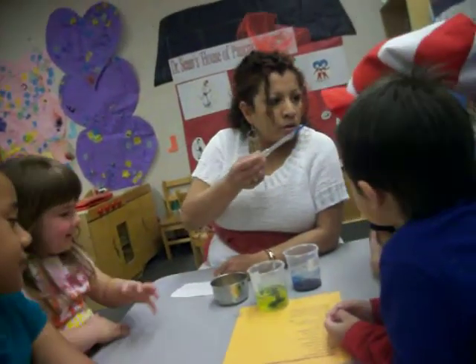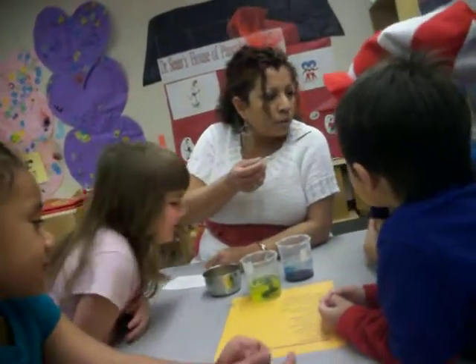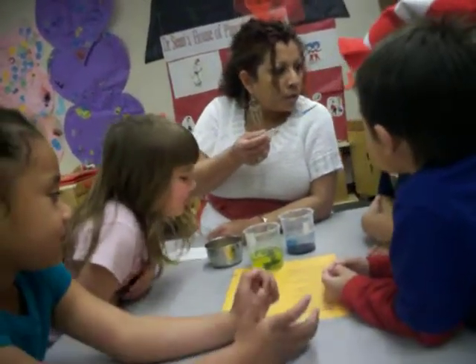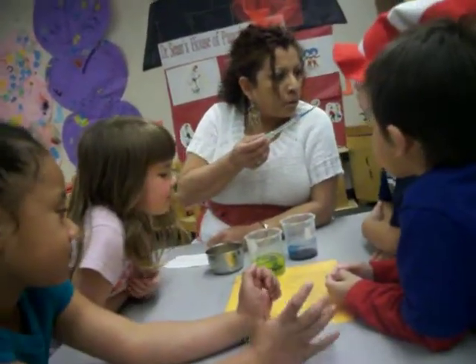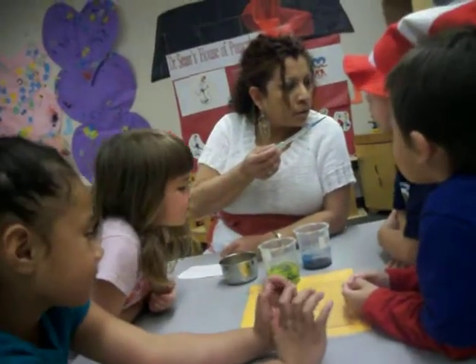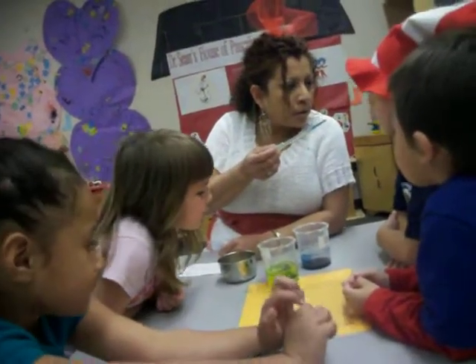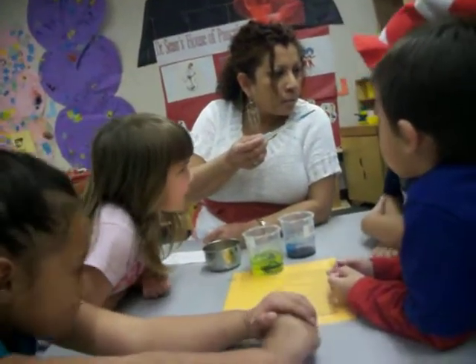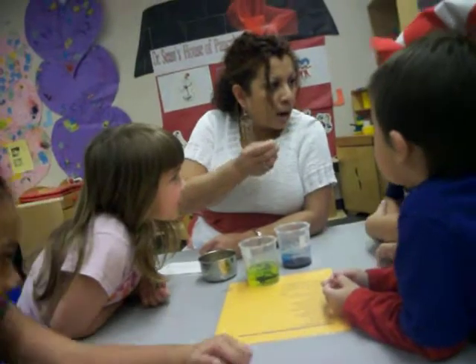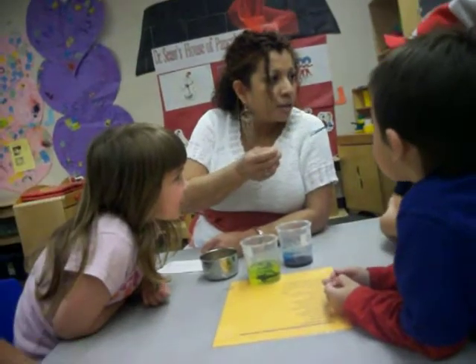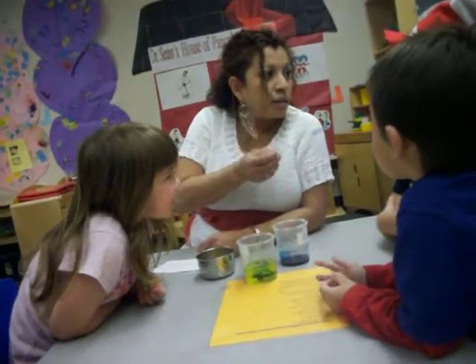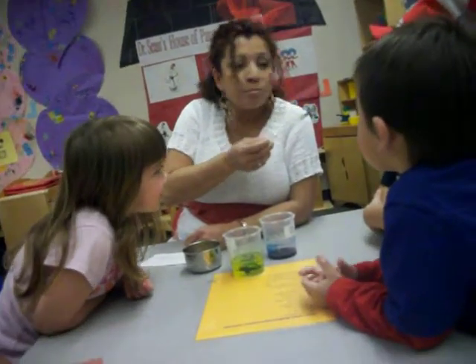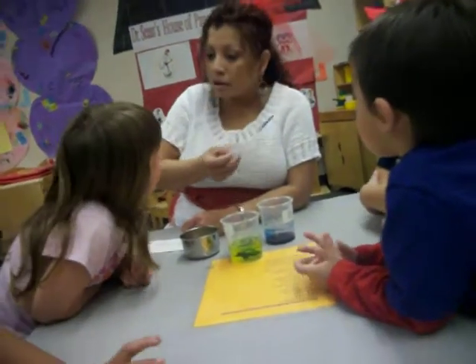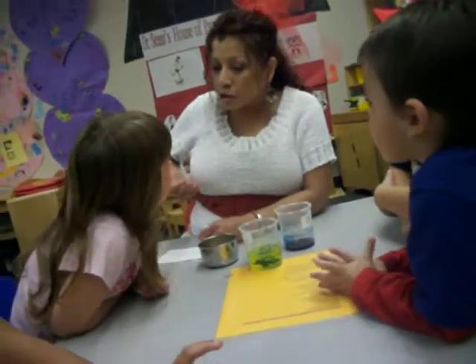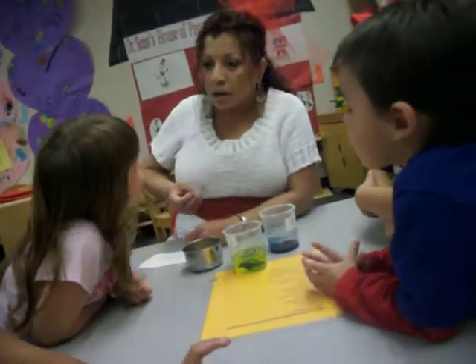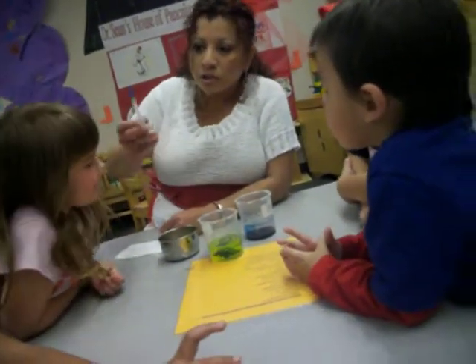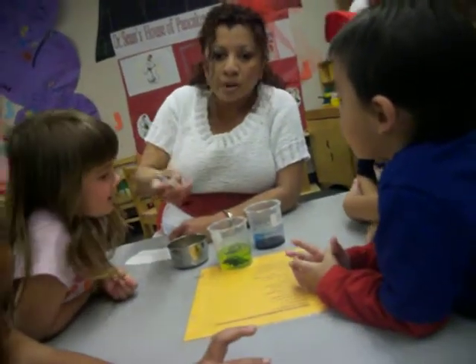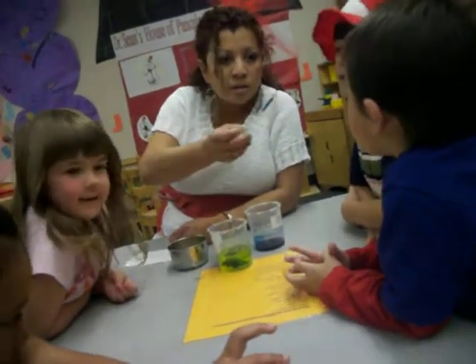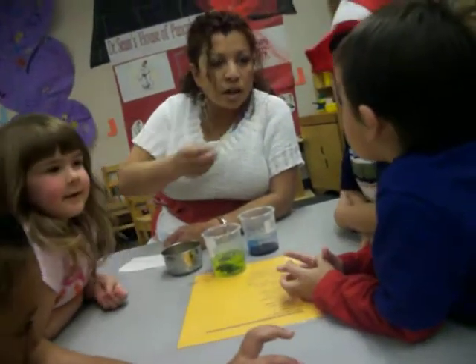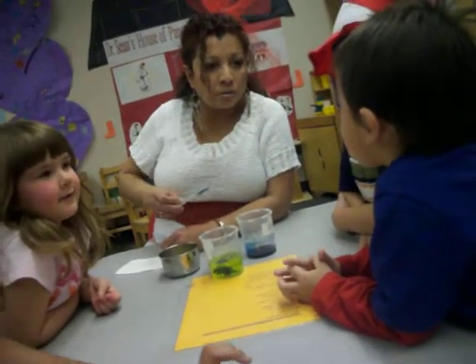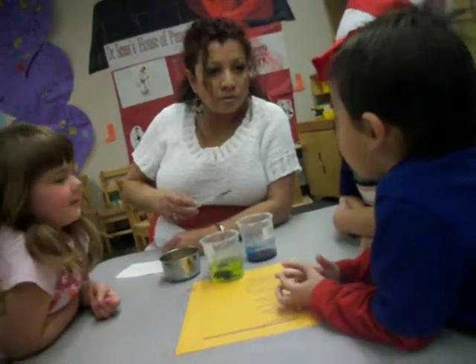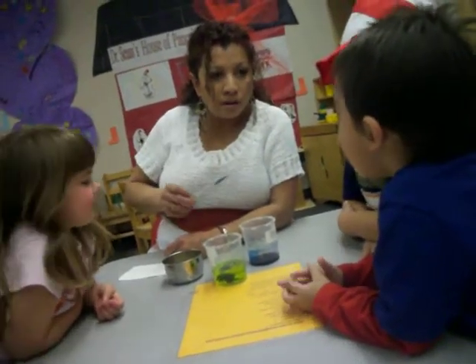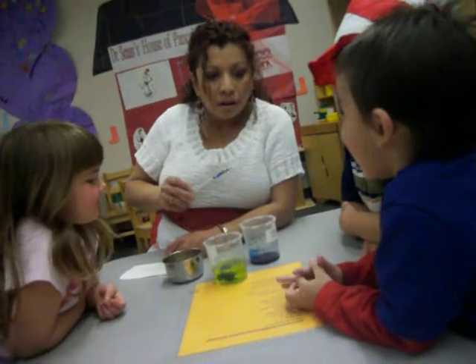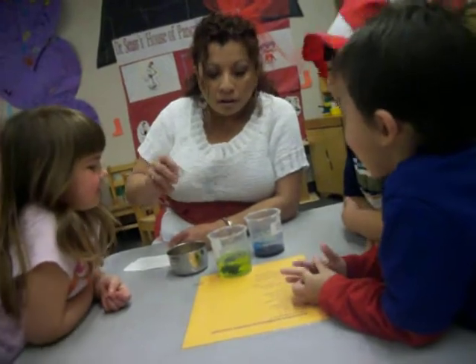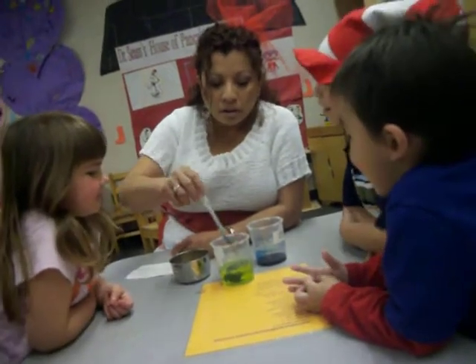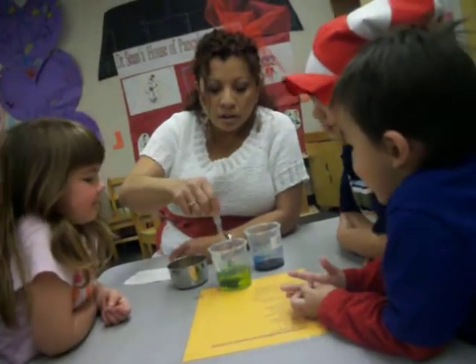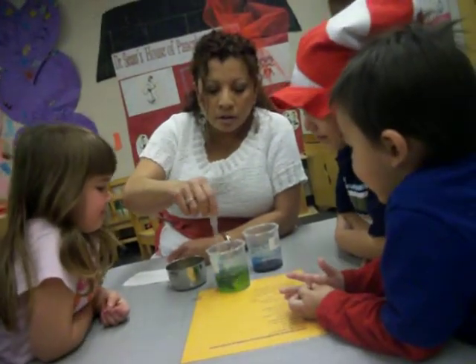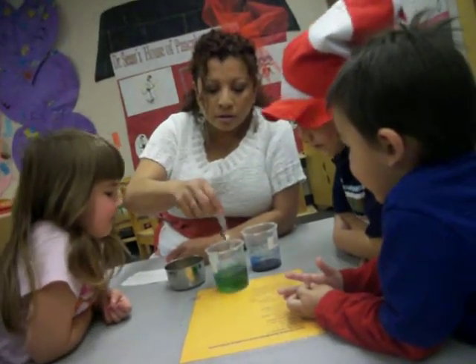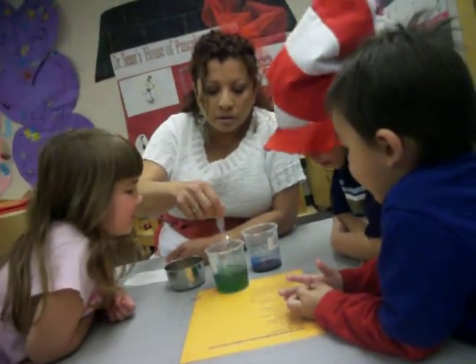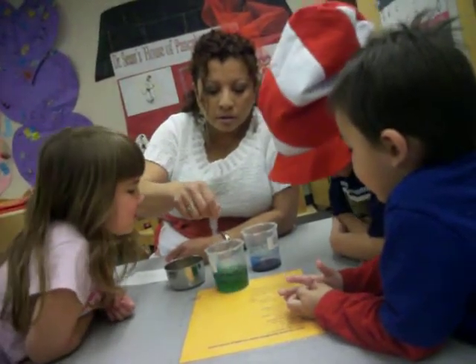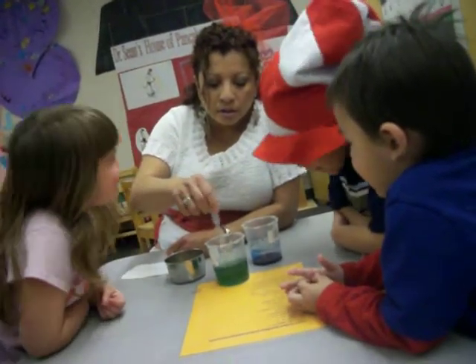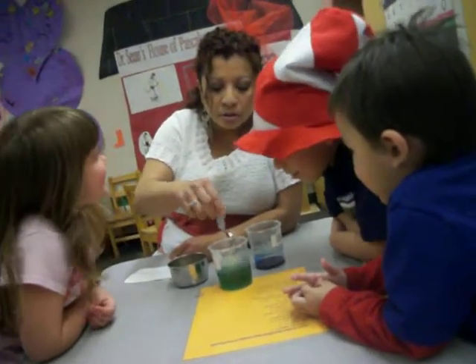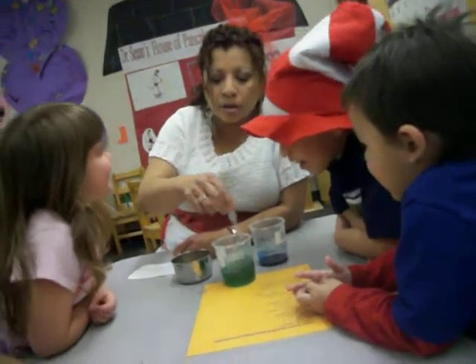Blue. Blue. What color is it gonna be? Brown. You said brown, she said pink, and you said yellow. So look at the color now. Green!